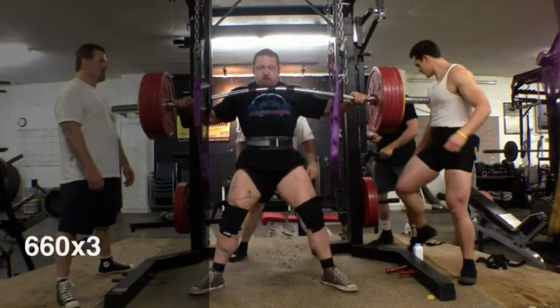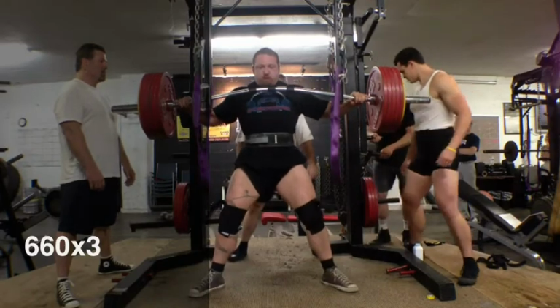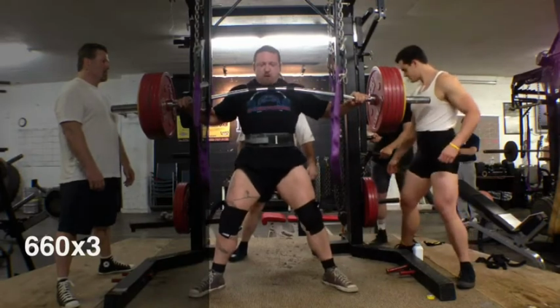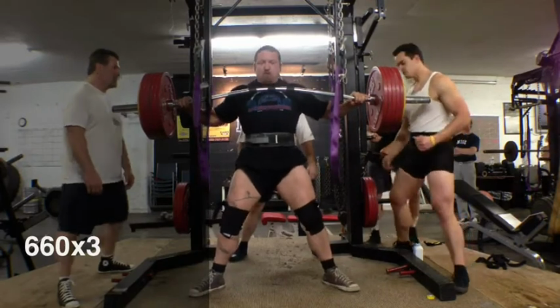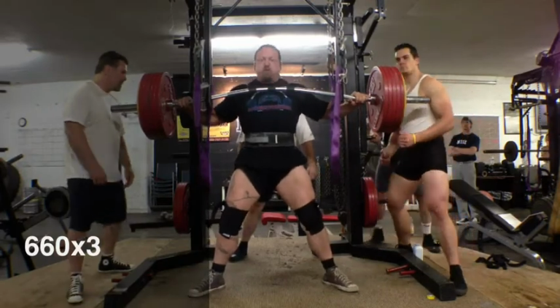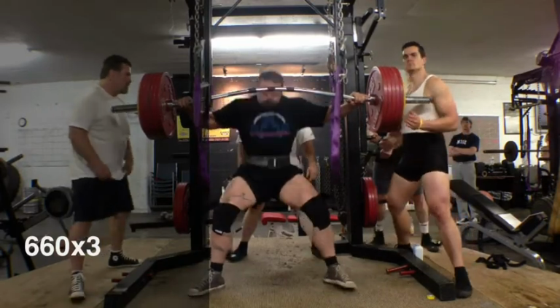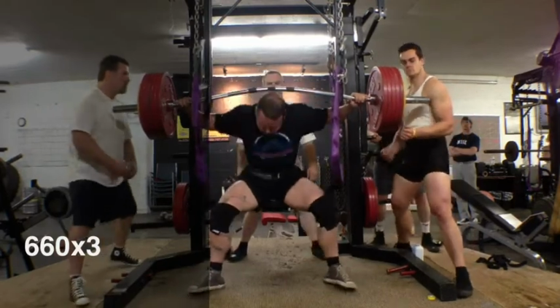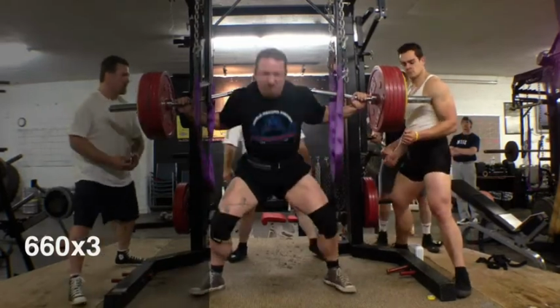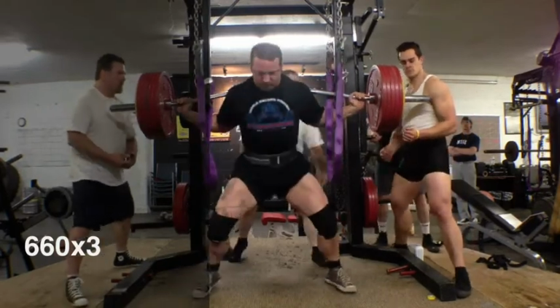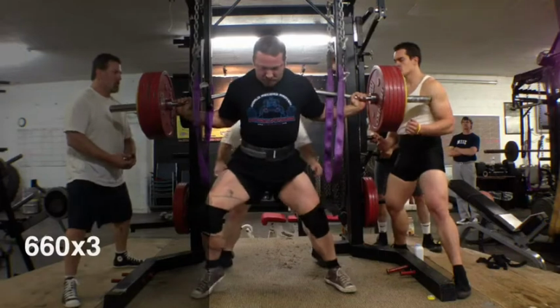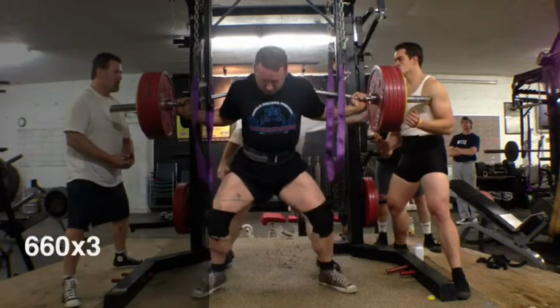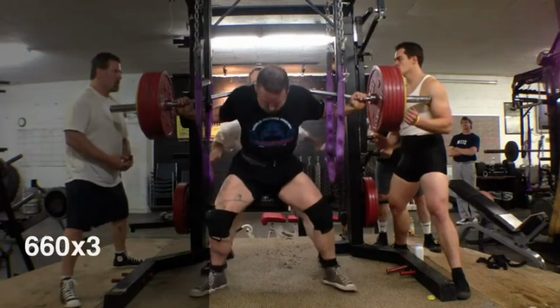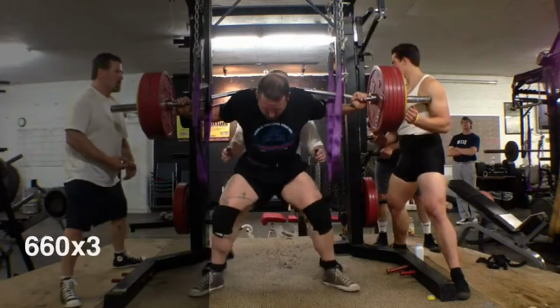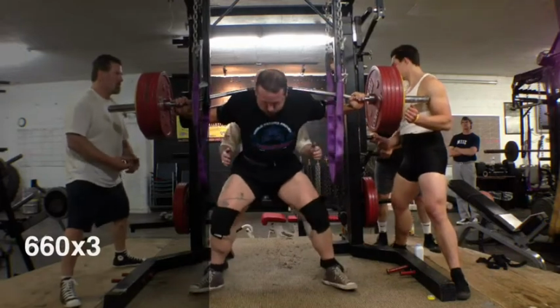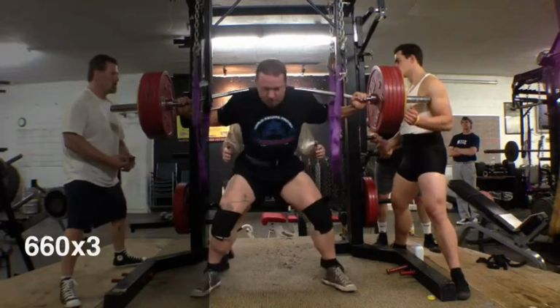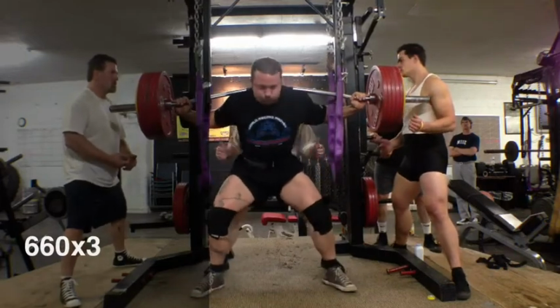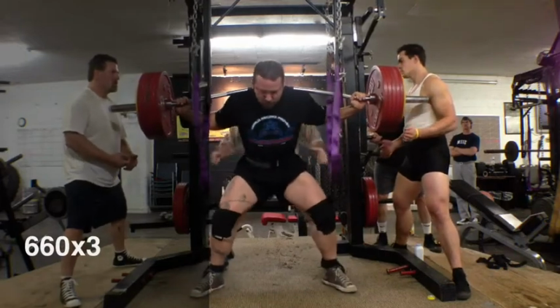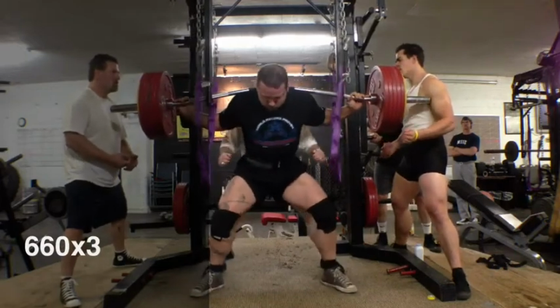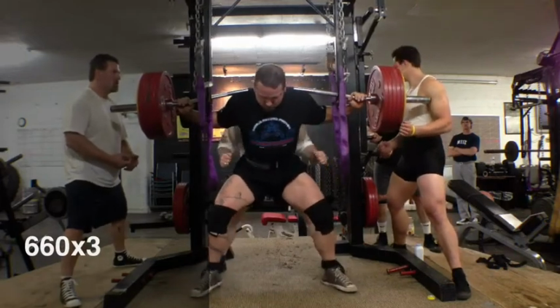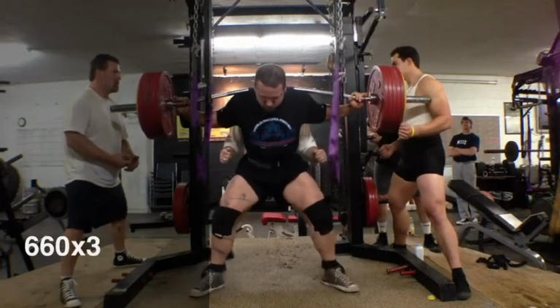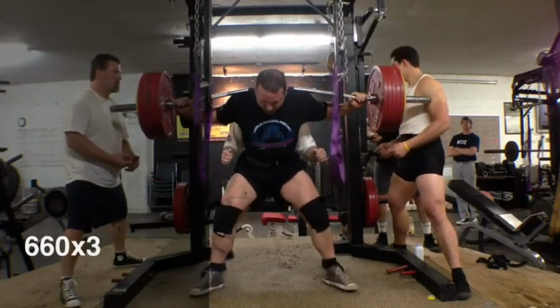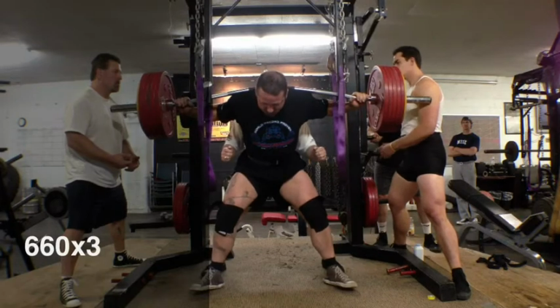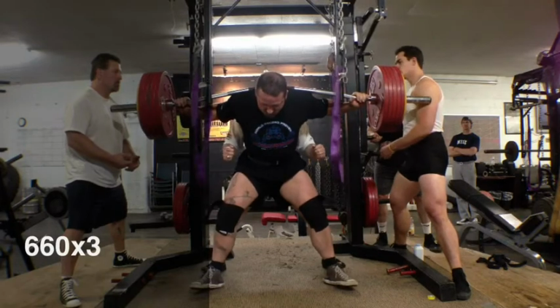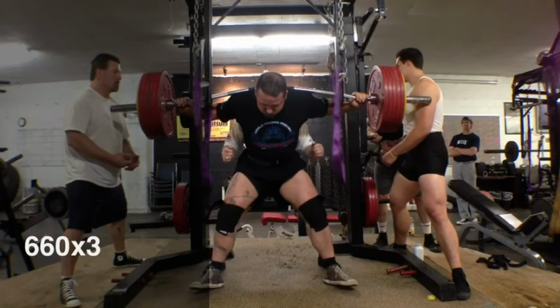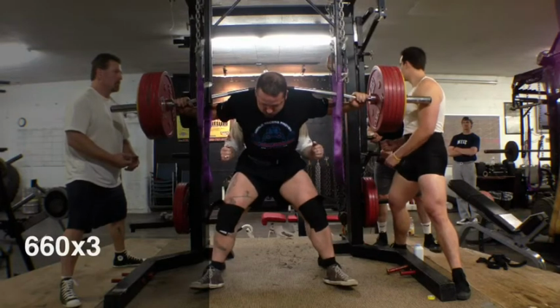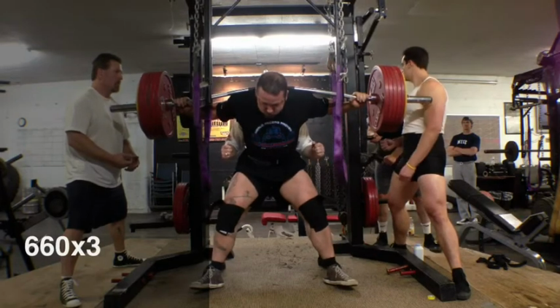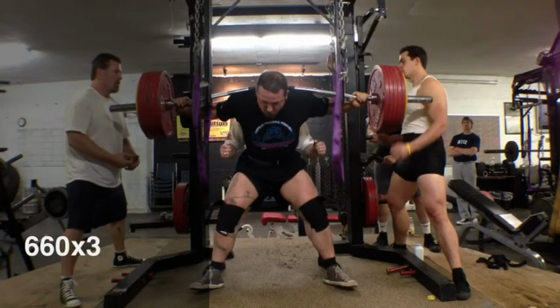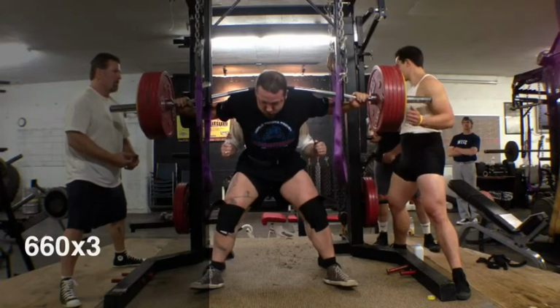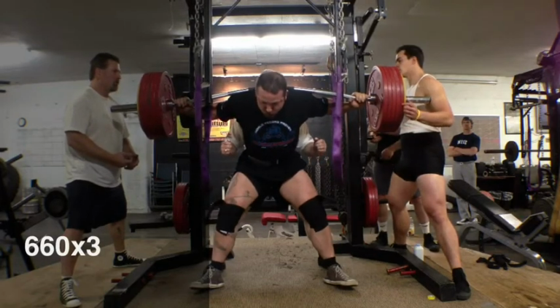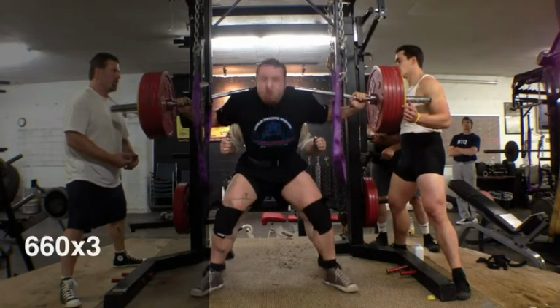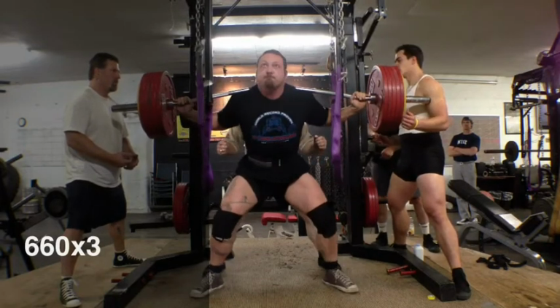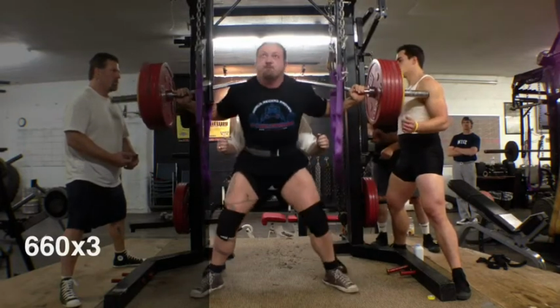This is my first time getting under a heavy squat bar since the injury. The weight felt good, everything moved good. Hit 660 for a triple, which is a good first day back since it's been about six months.